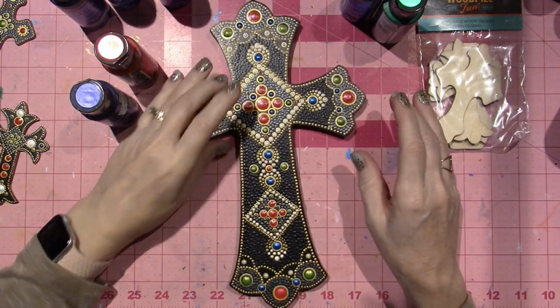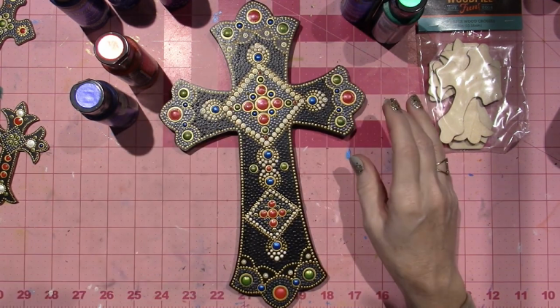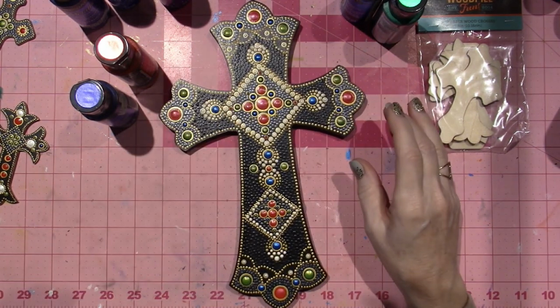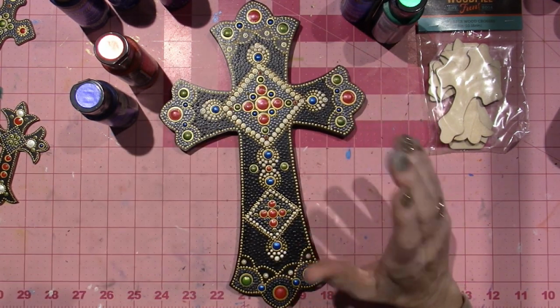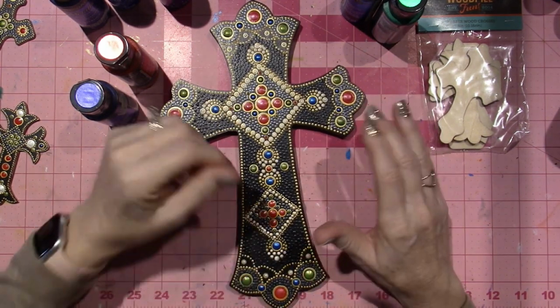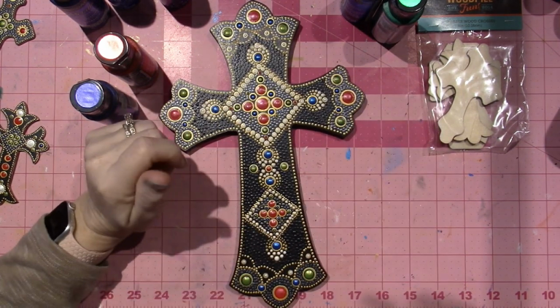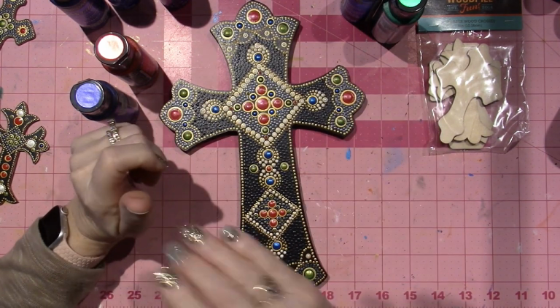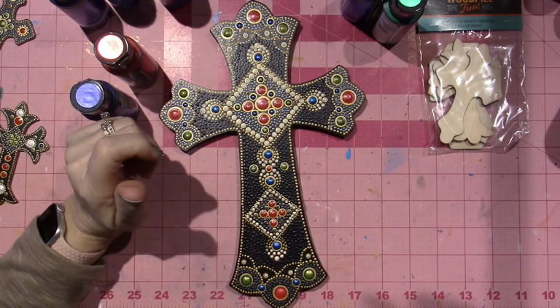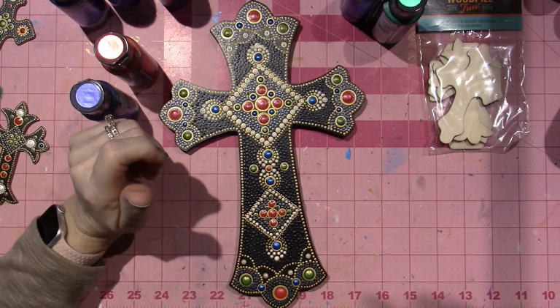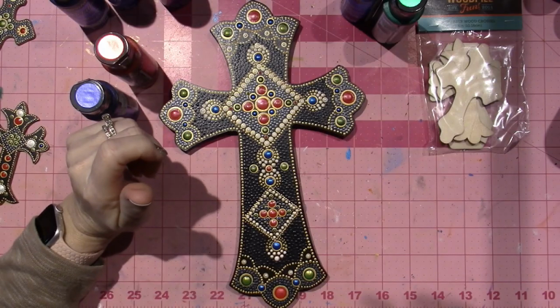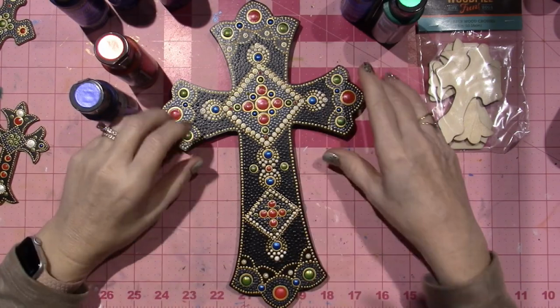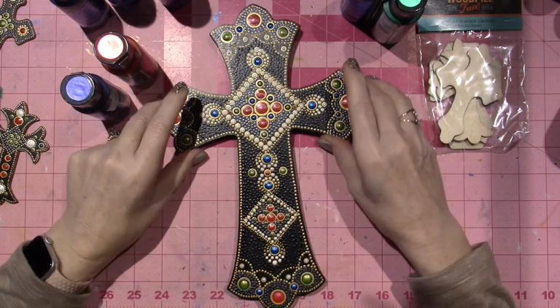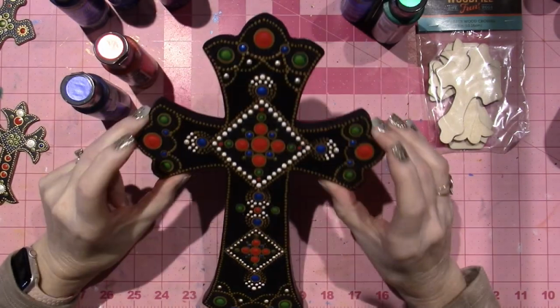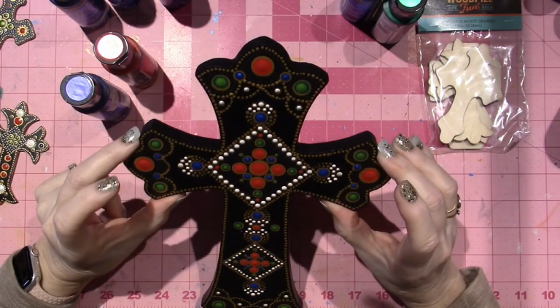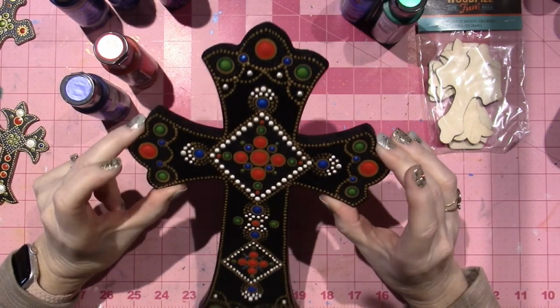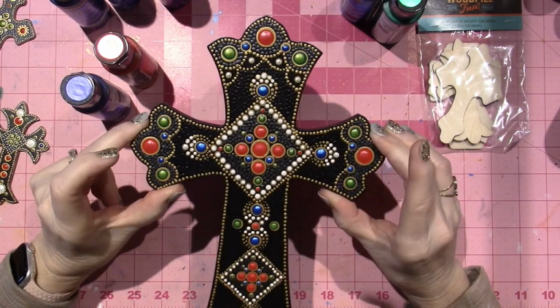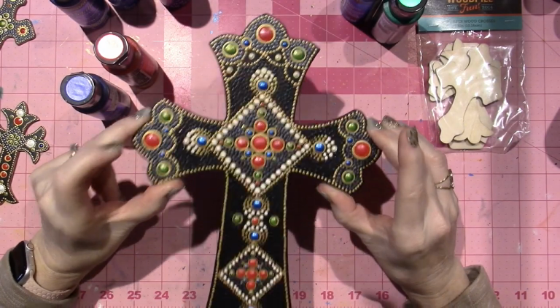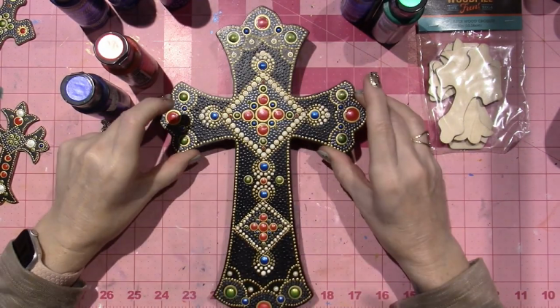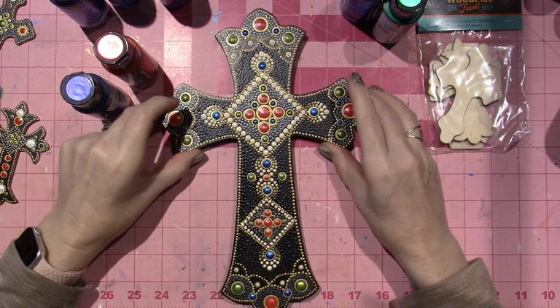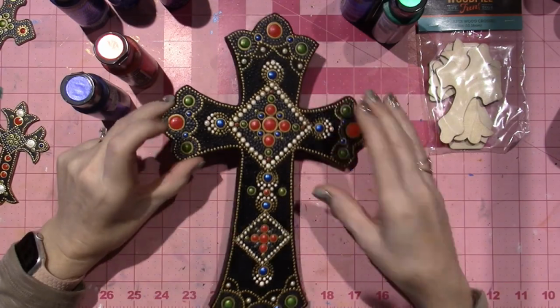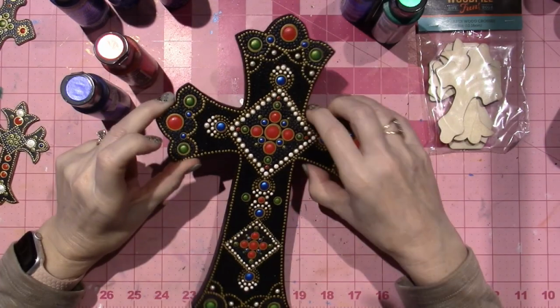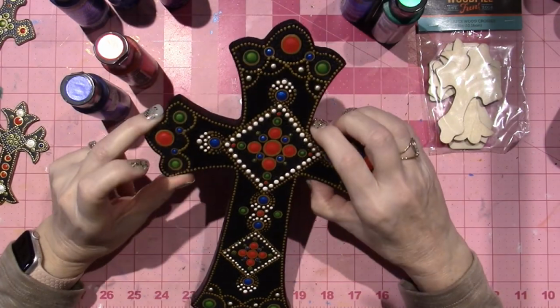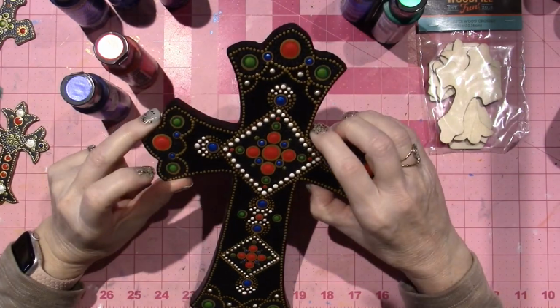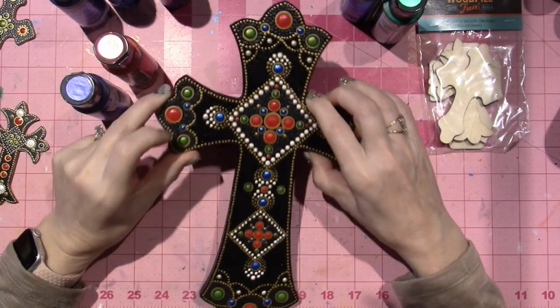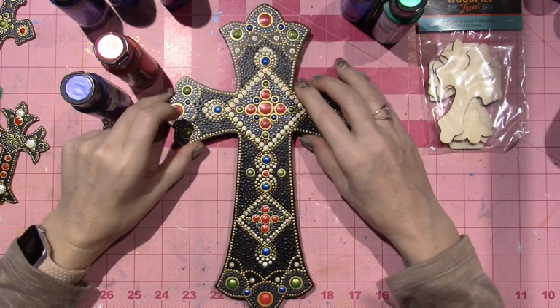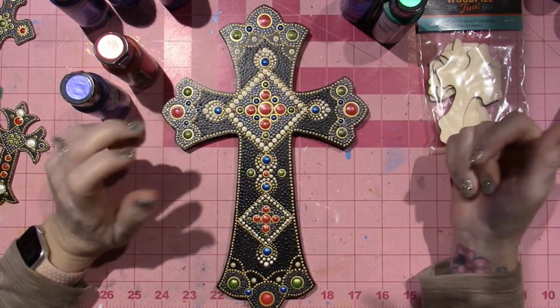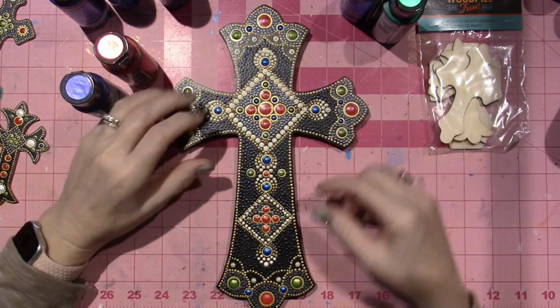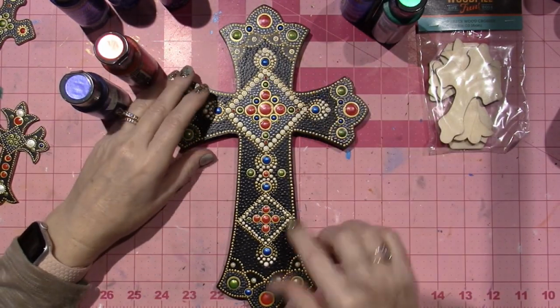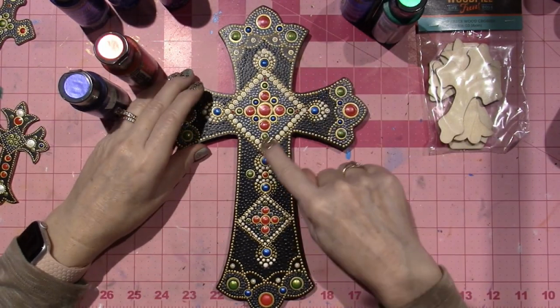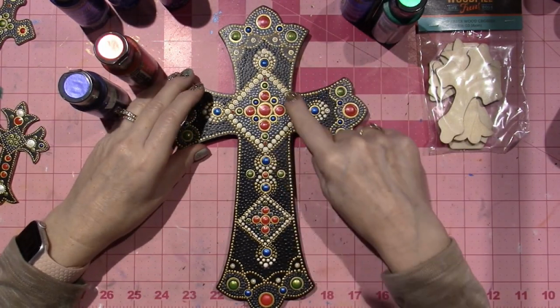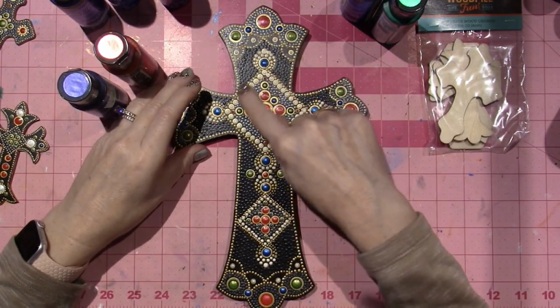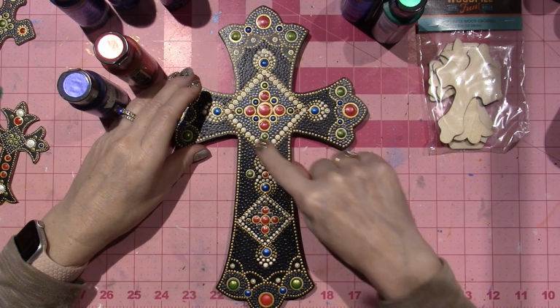I'm probably not going to top dot my pearls, because I really like the look of just the white paint, or I may just use the pearlescent paint alone. Something about top dotting them — it makes them look so much more pearly like this.